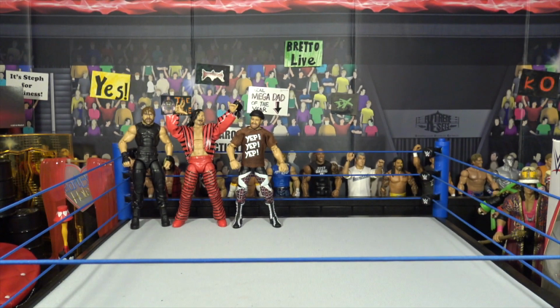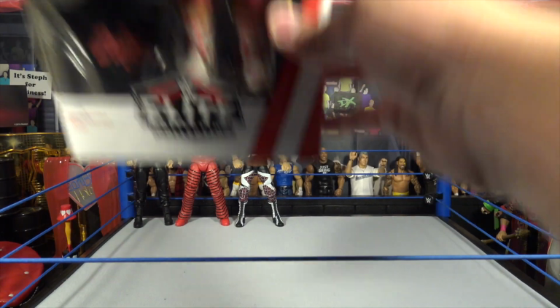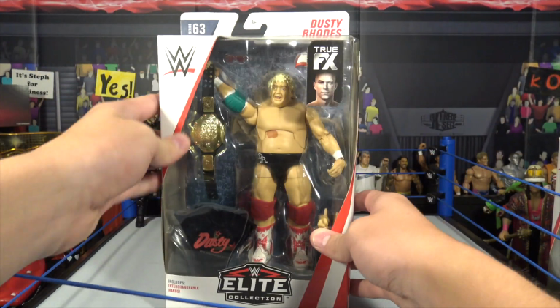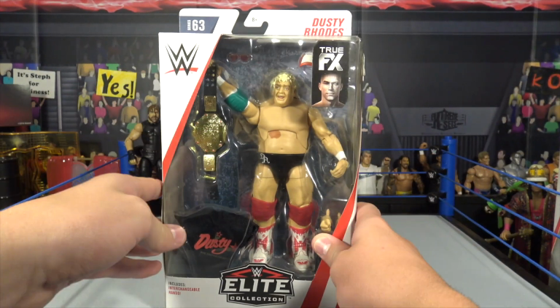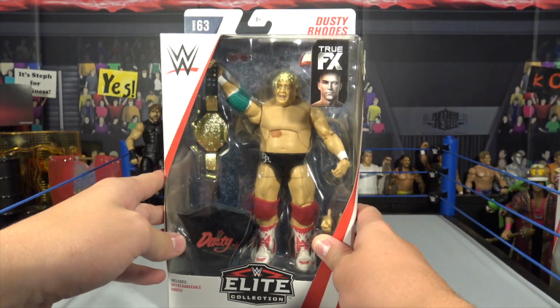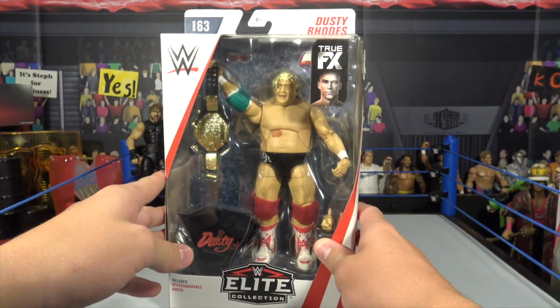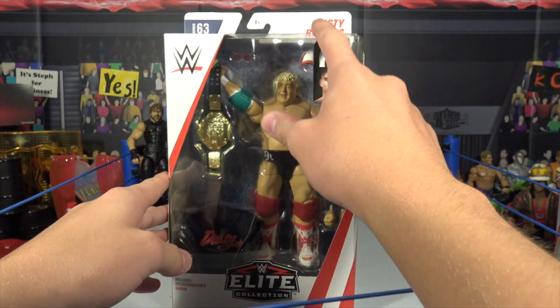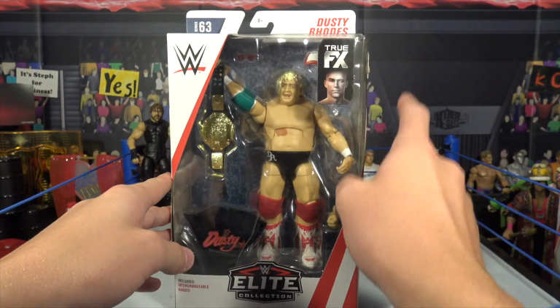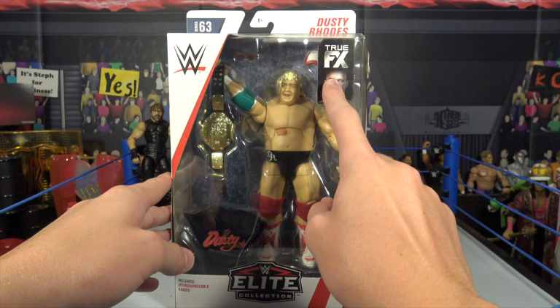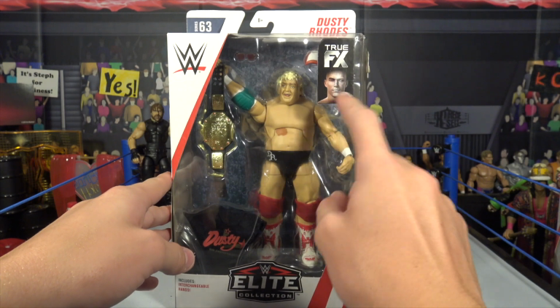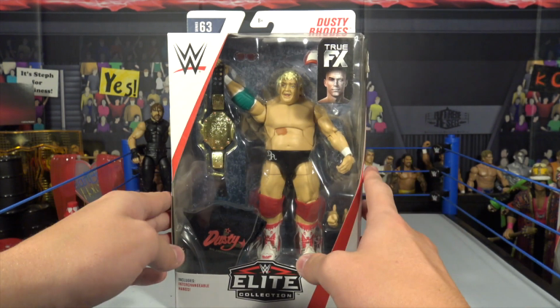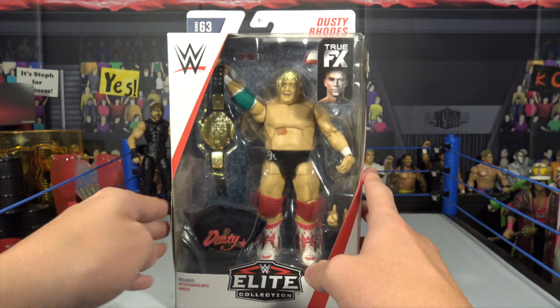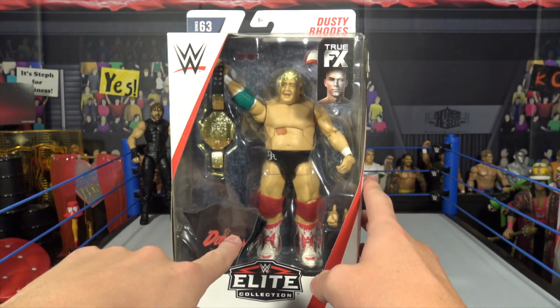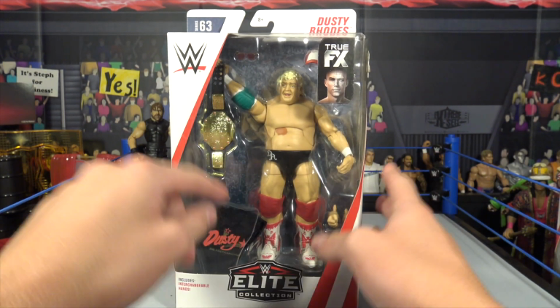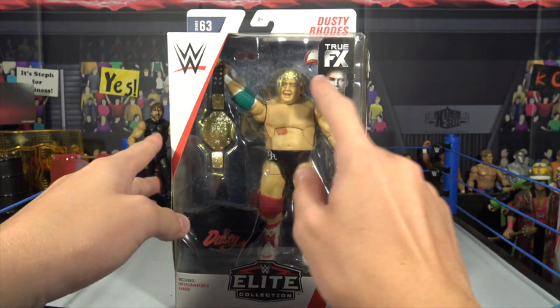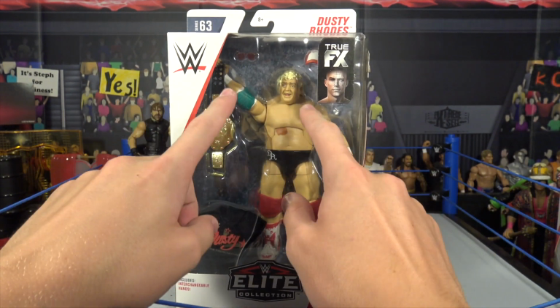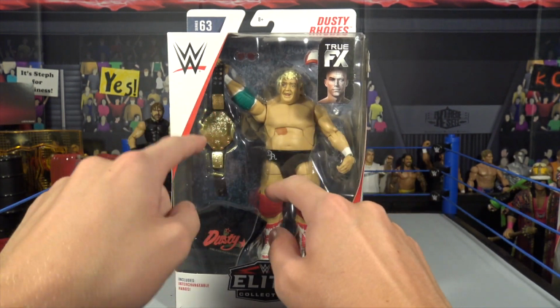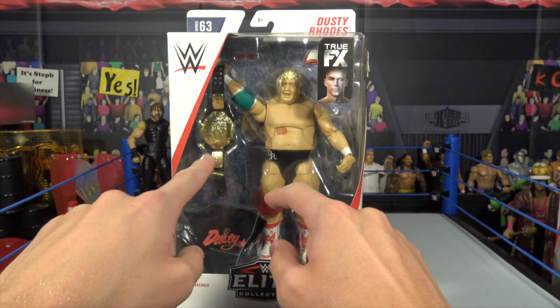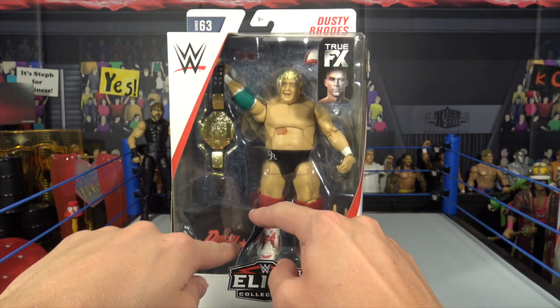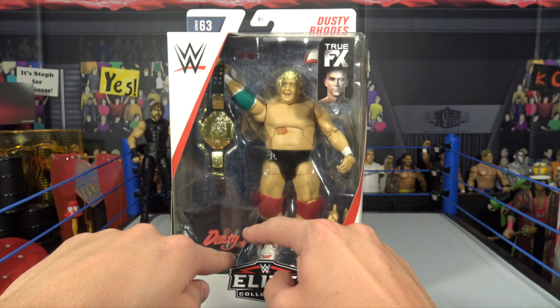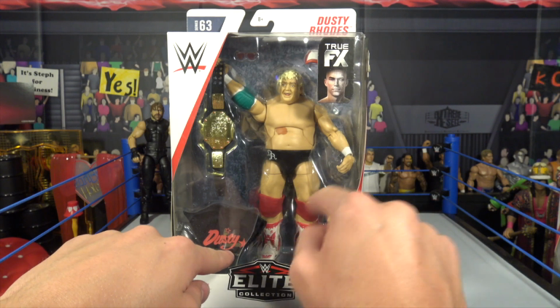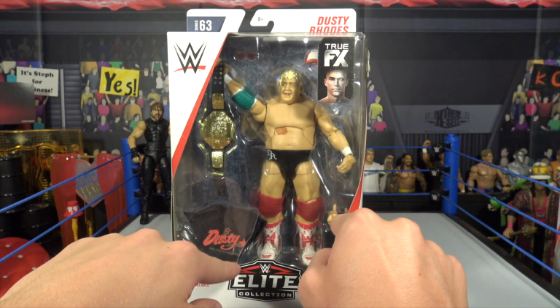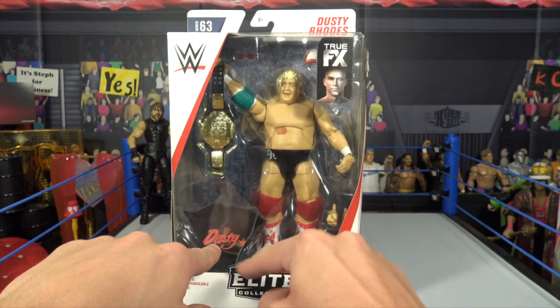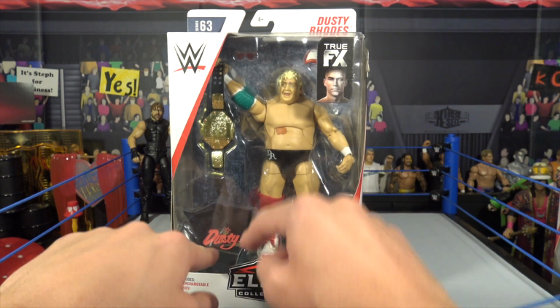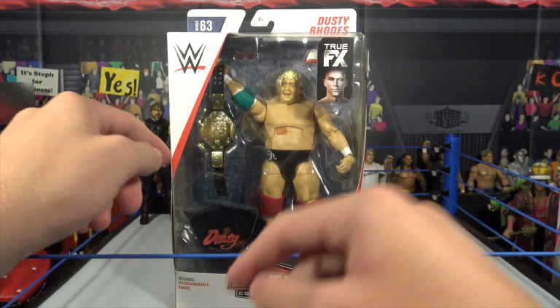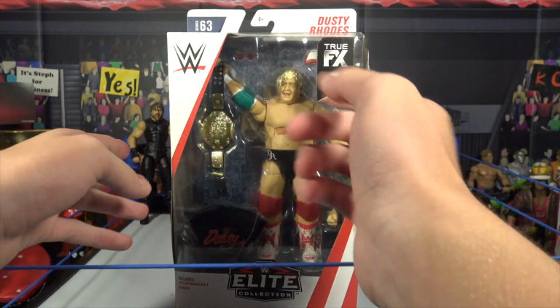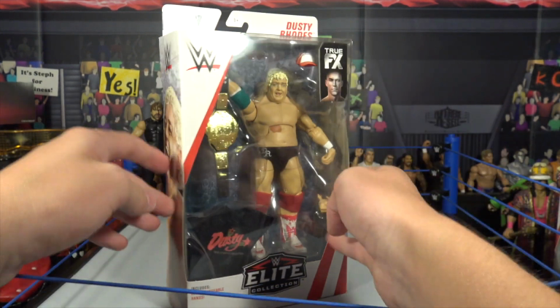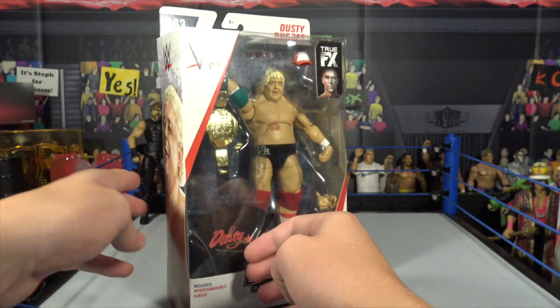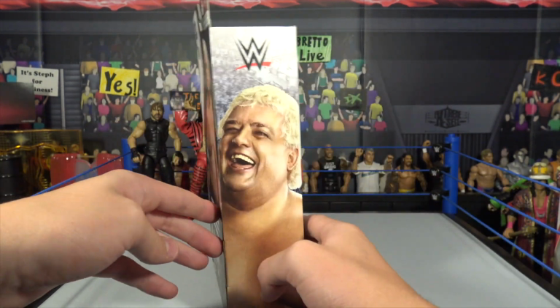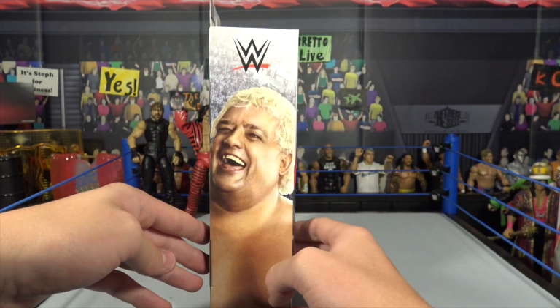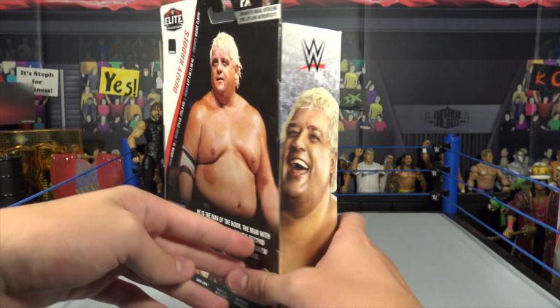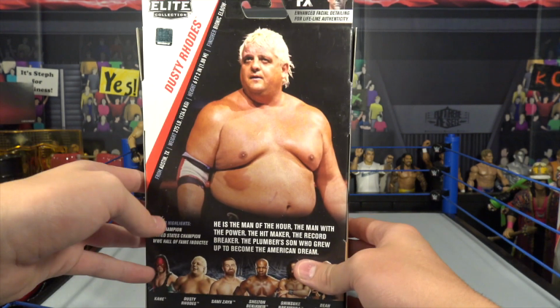Dusty Rhodes — you've got the True Effects little design right there. He includes a hat, glasses, the World Heavyweight Championship, all the interchangeable hands, and his cloth t-shirt. And of course, the Dusty Rhodes extra figure.